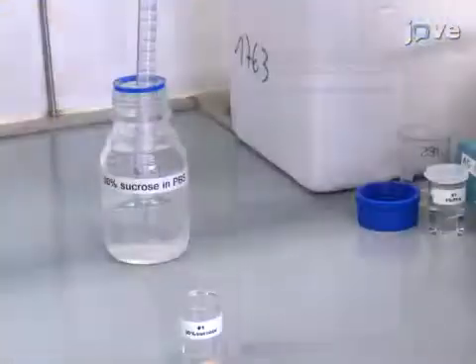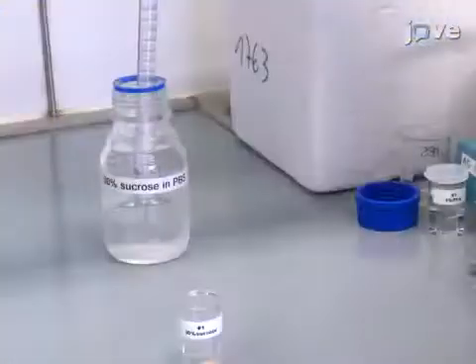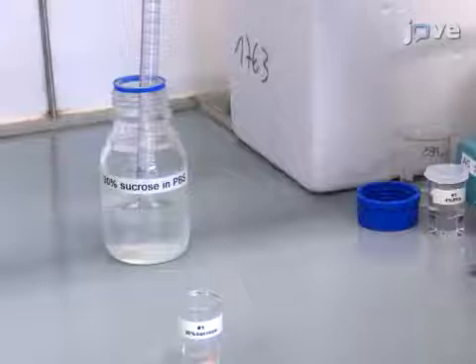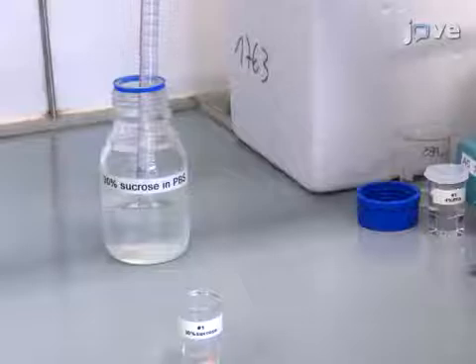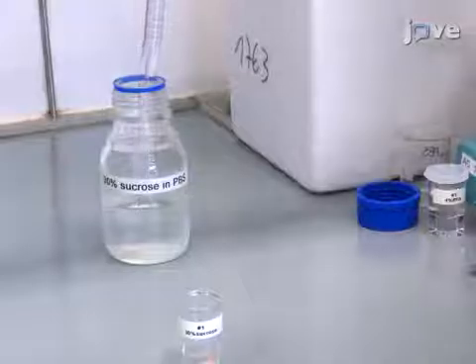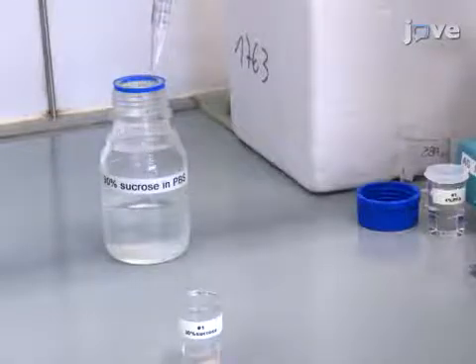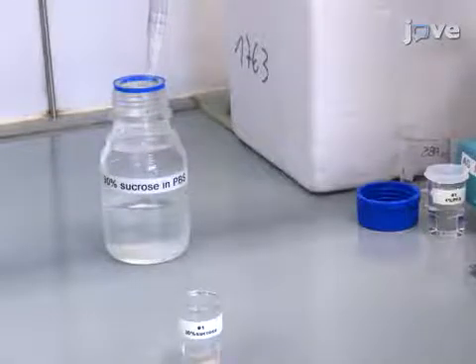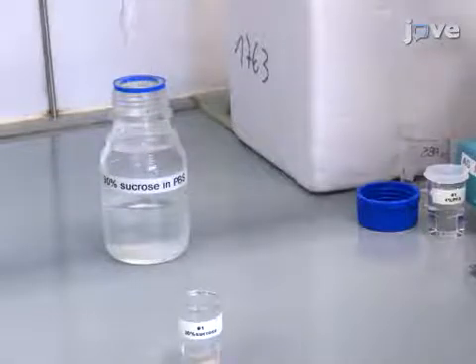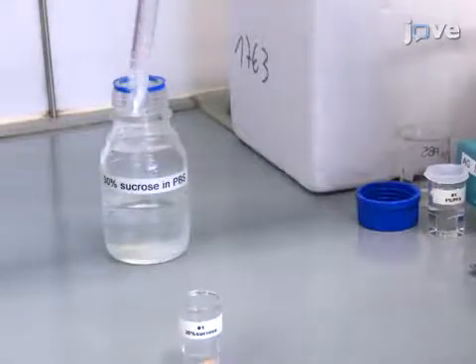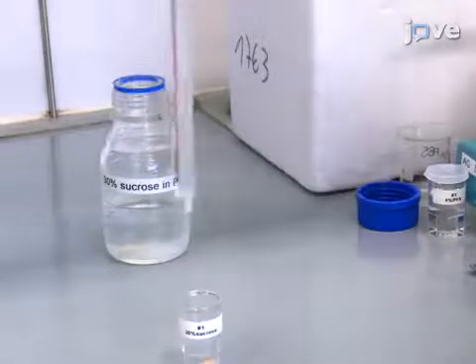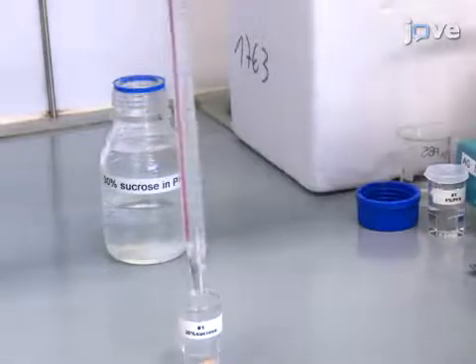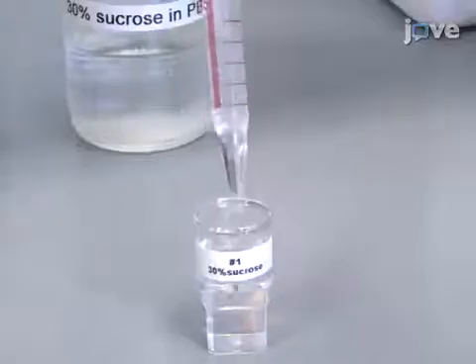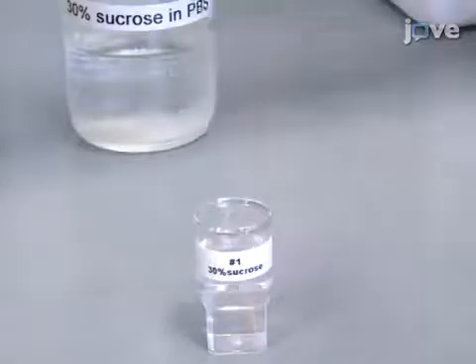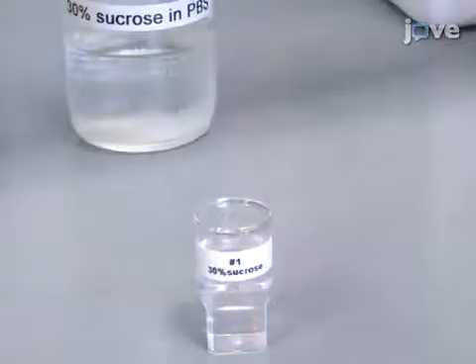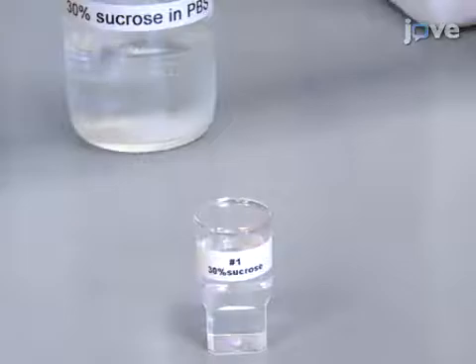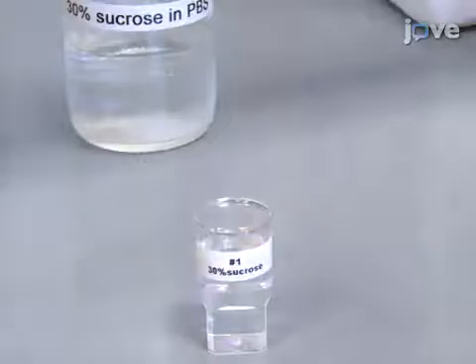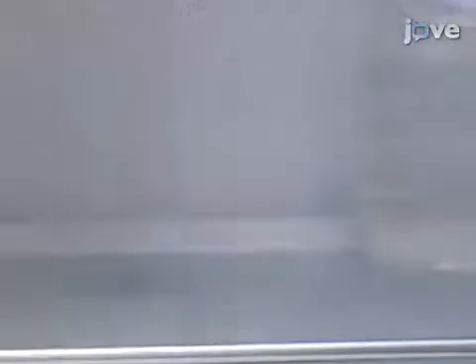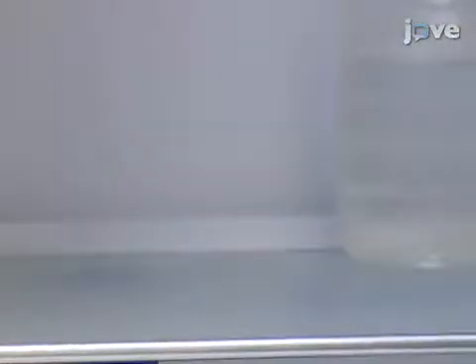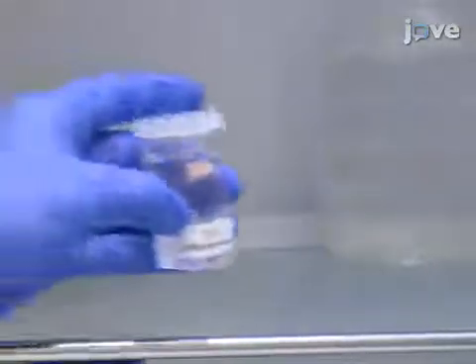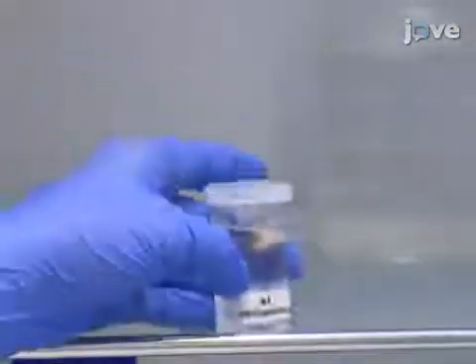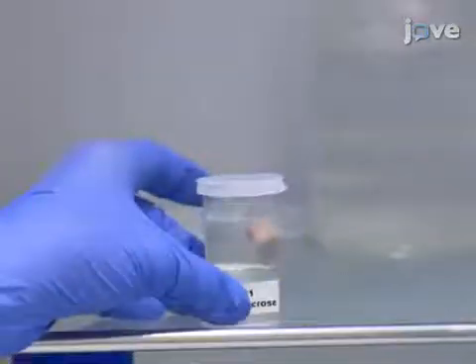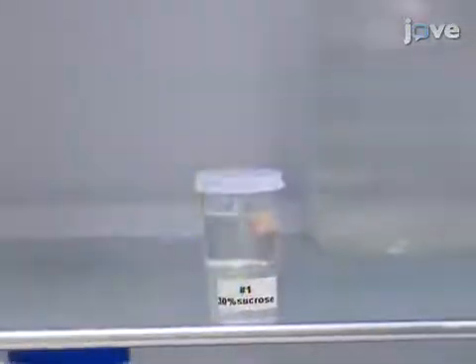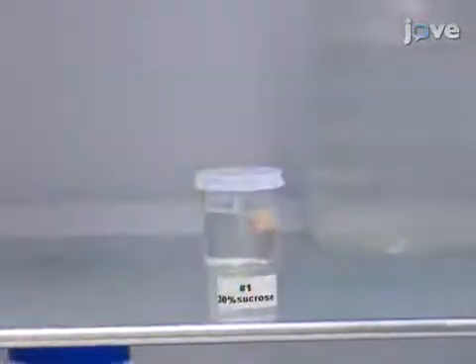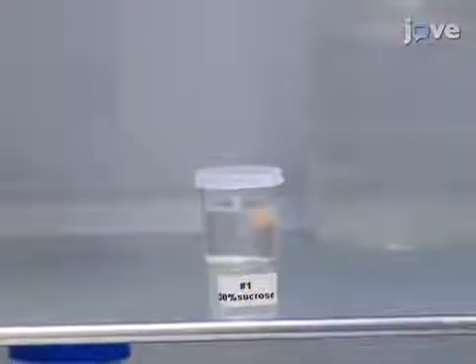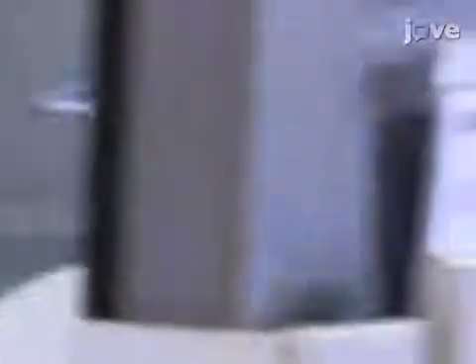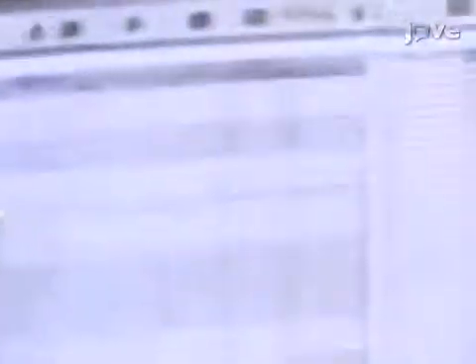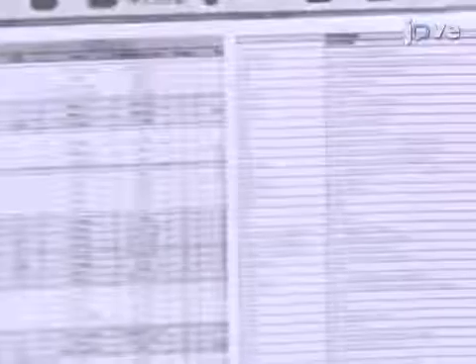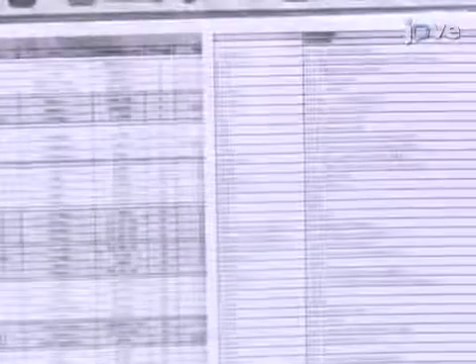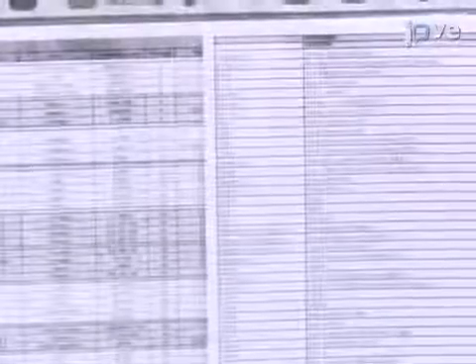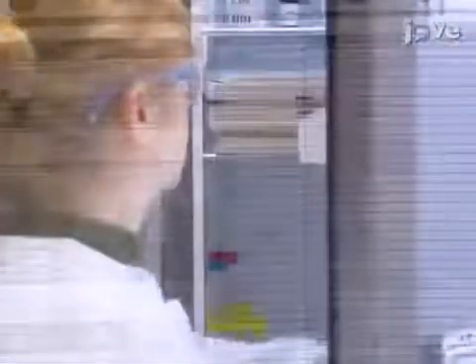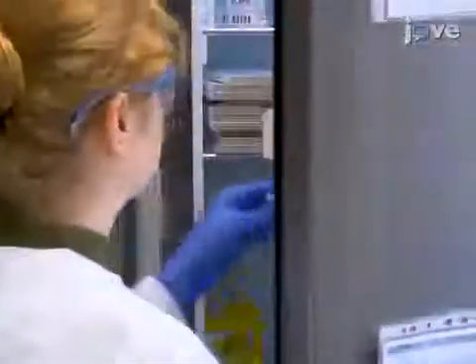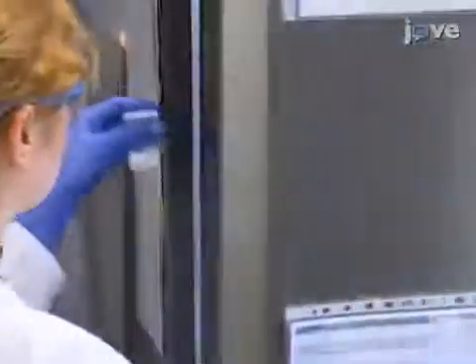The next day, exchange the PFA for 30% sucrose in 0.1 molar PBS and incubate for another two days at 4 degrees Celsius to cryoprotect the sample.